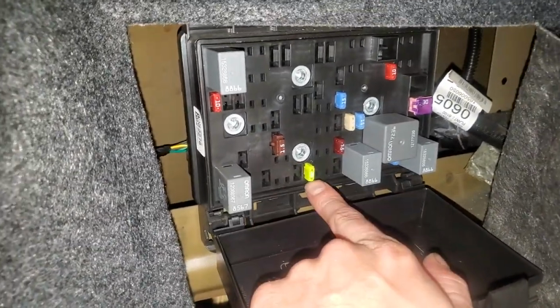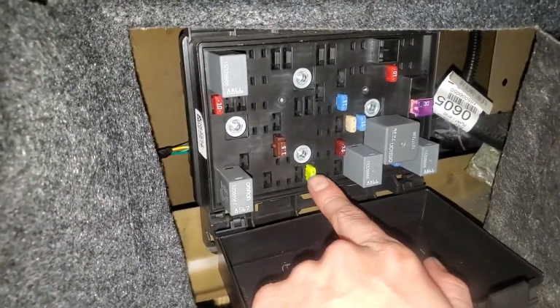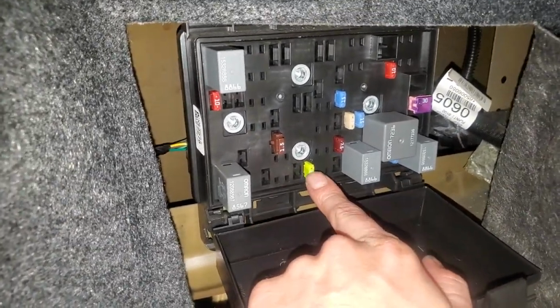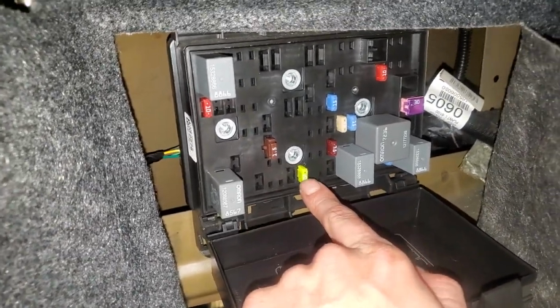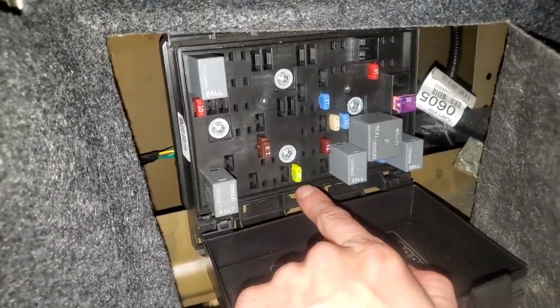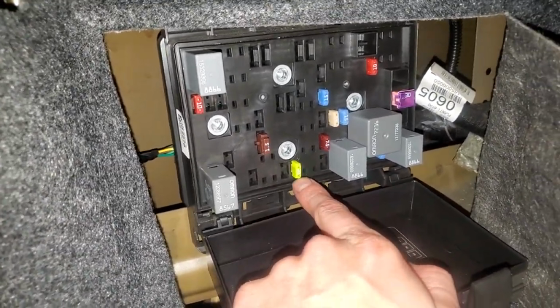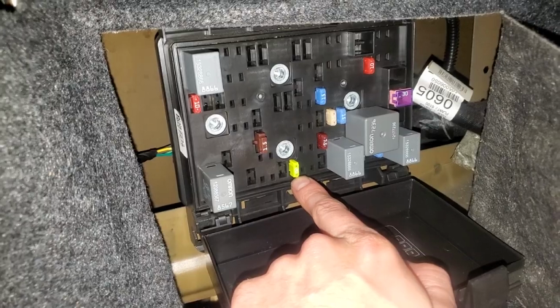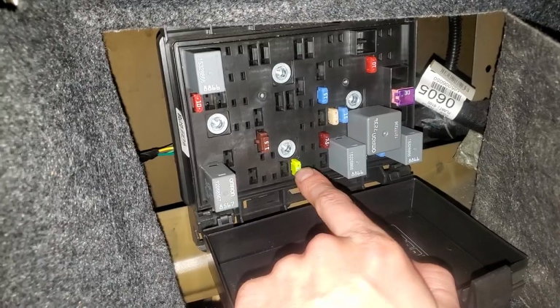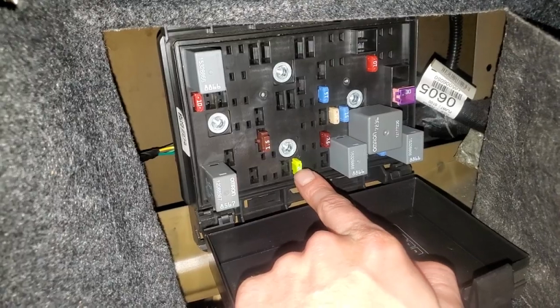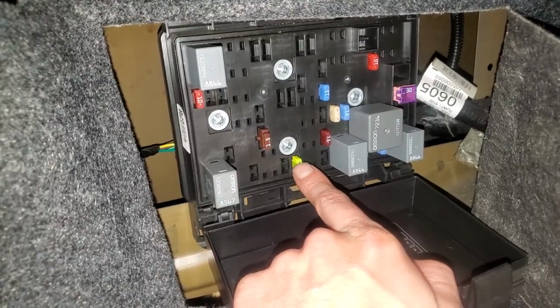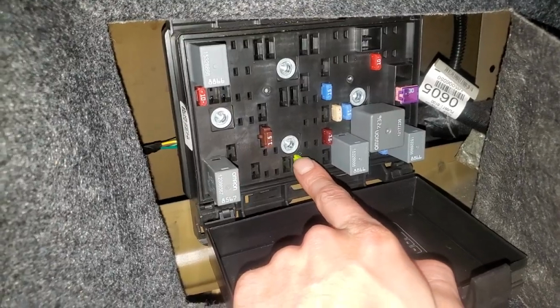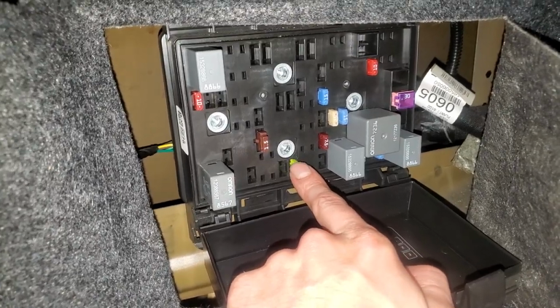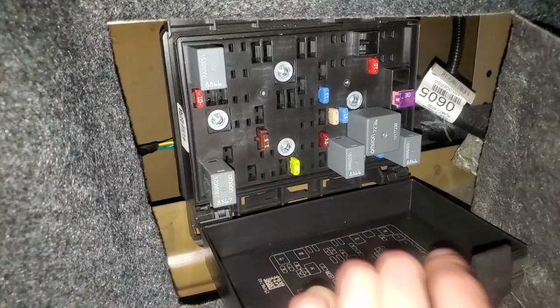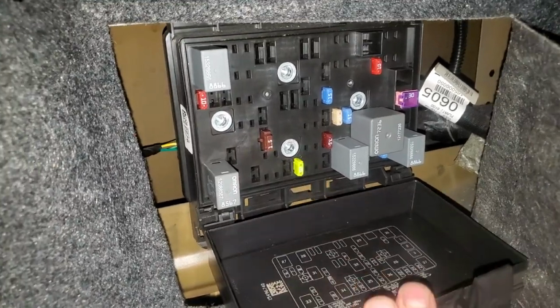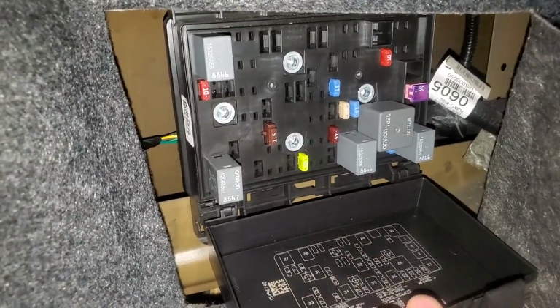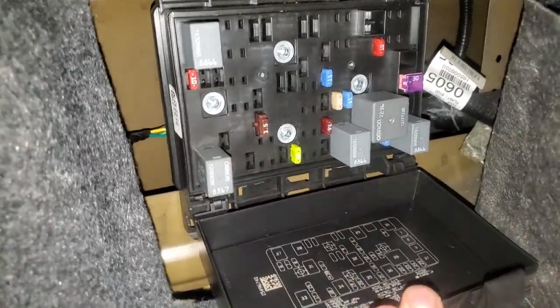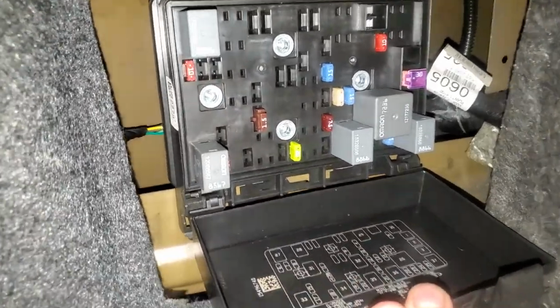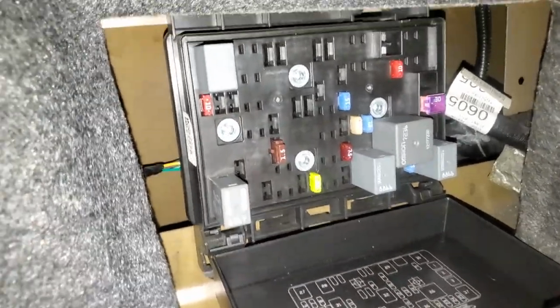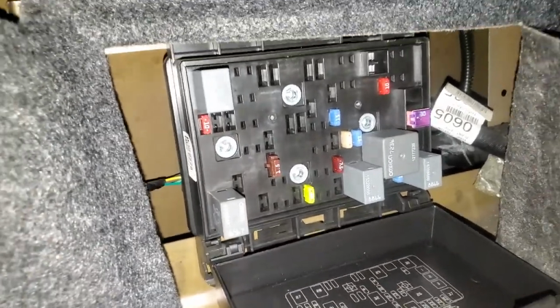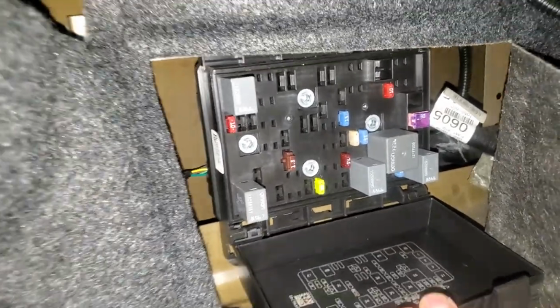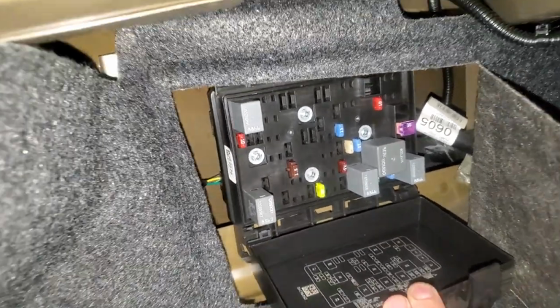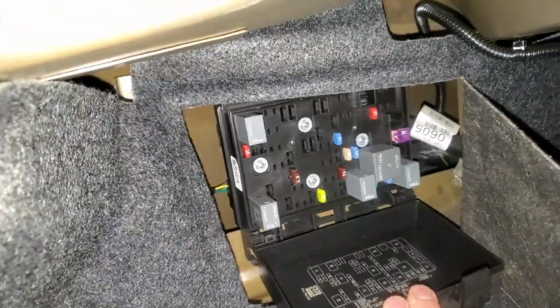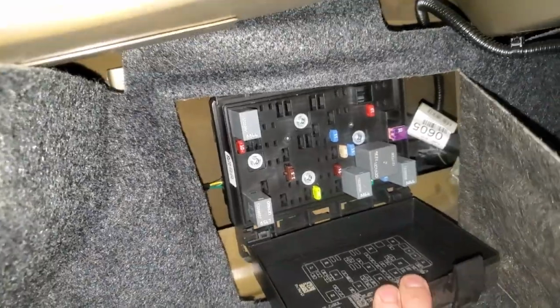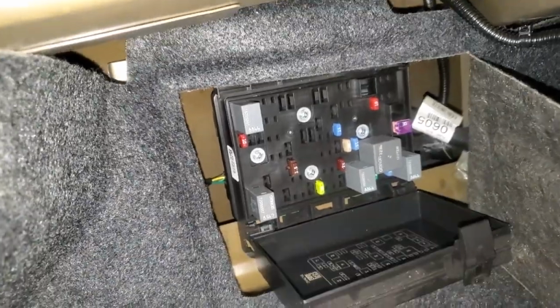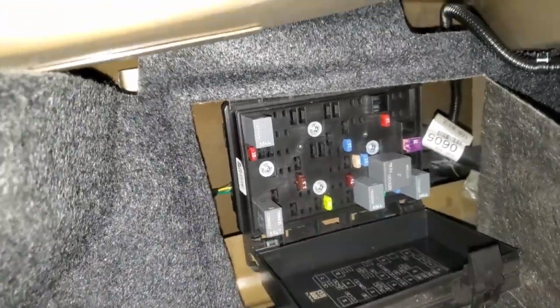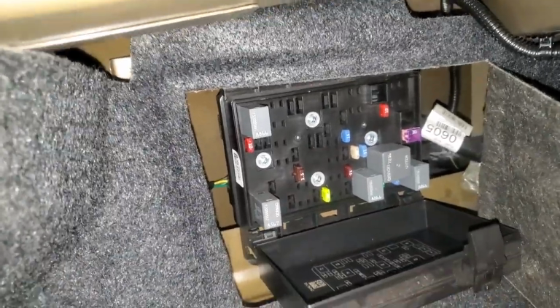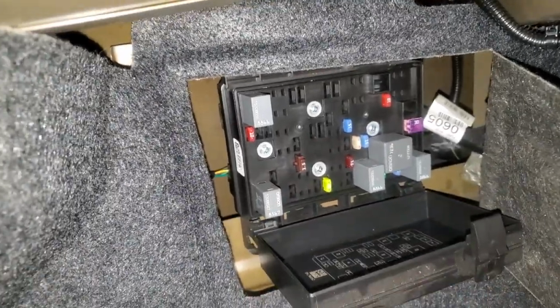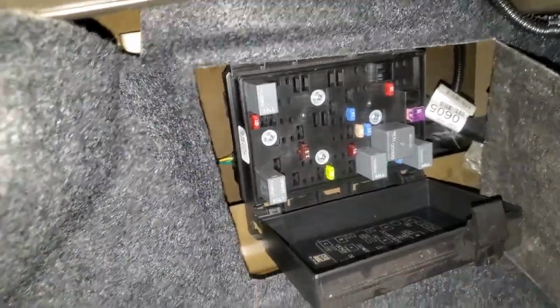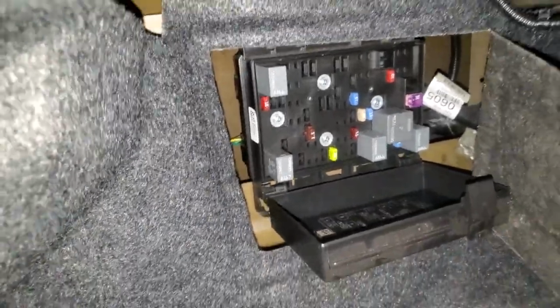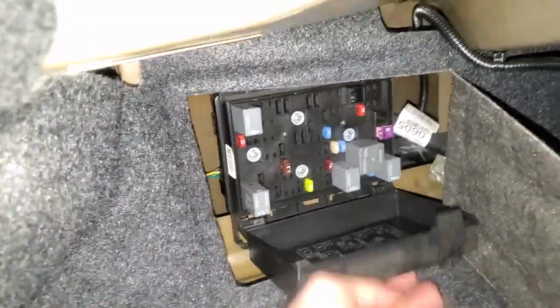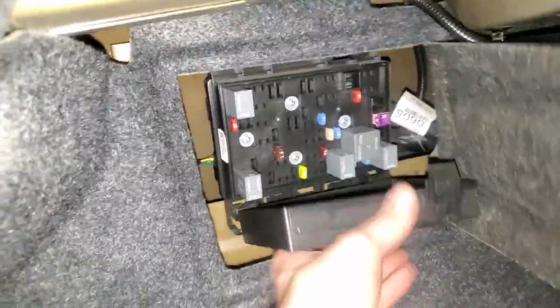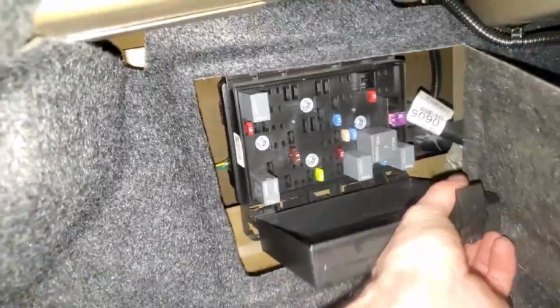The fuse for you to check is going to be this 20 amp fuse right there. That is the fuse for the cigarette lighter, aka the power outlet. I hope this helps and let me know if you guys have any other questions.